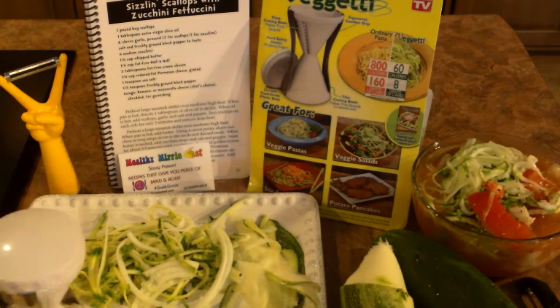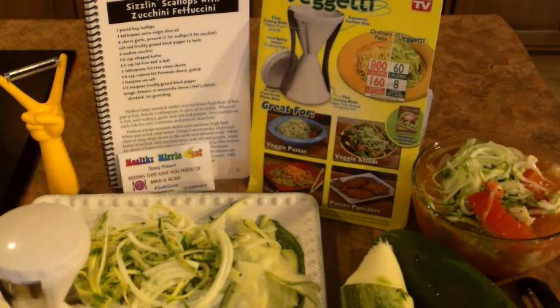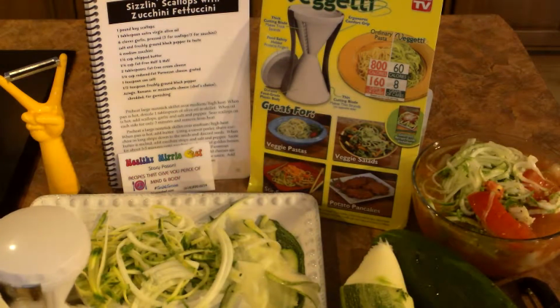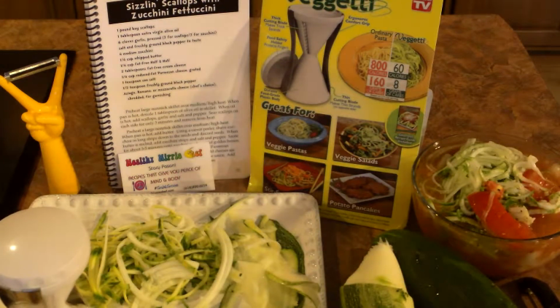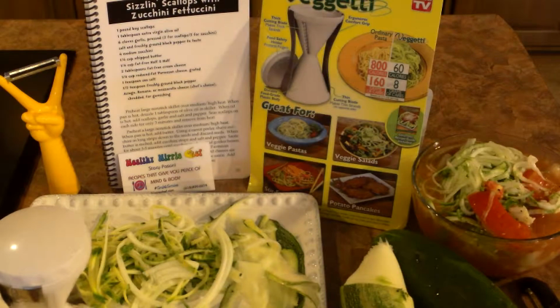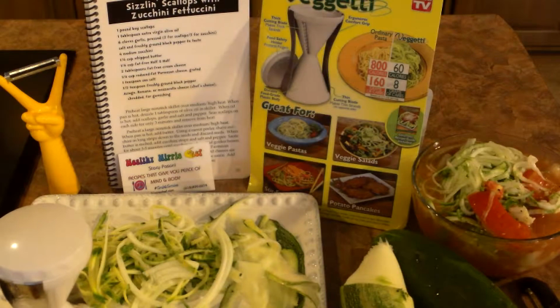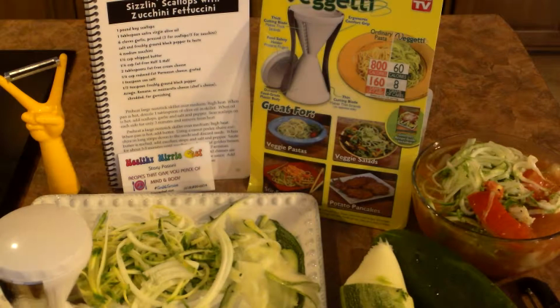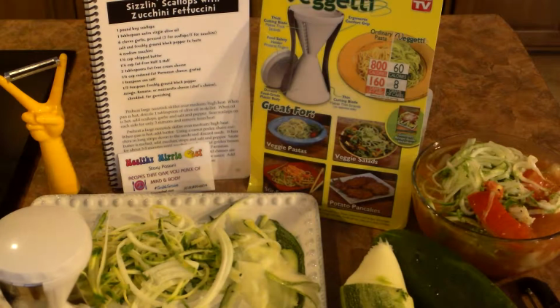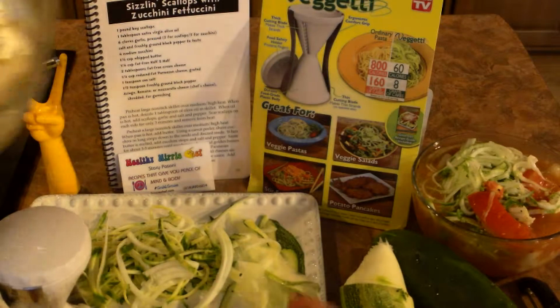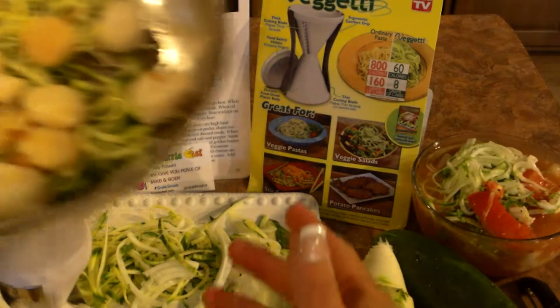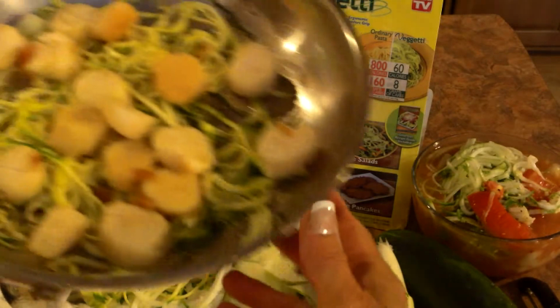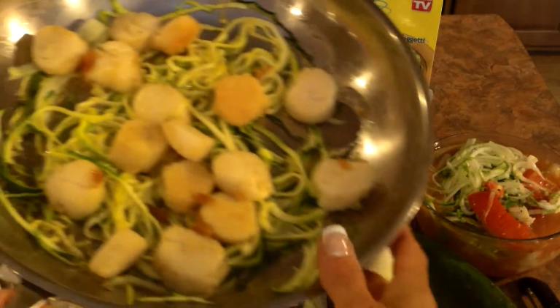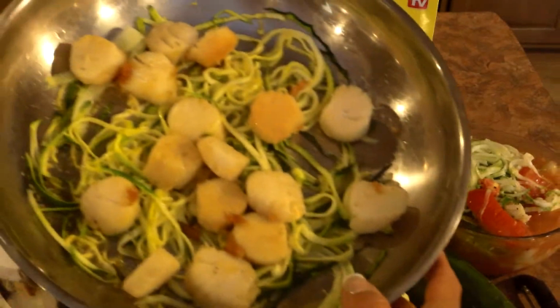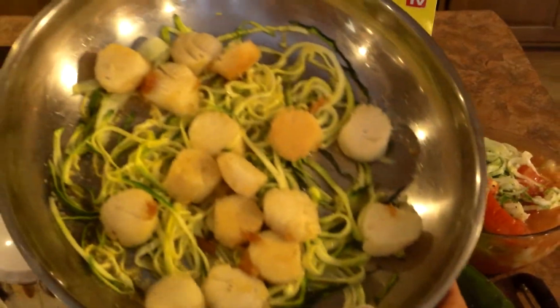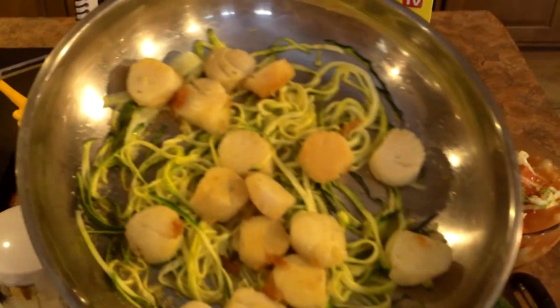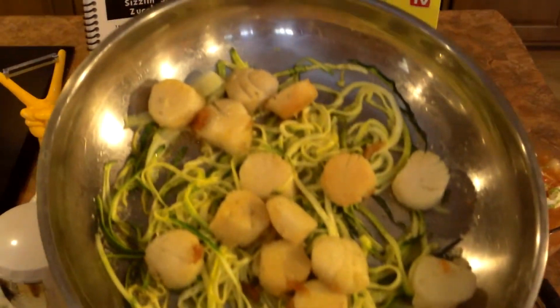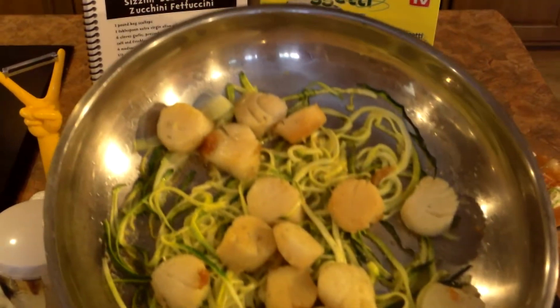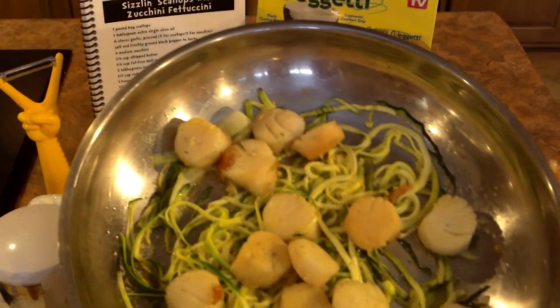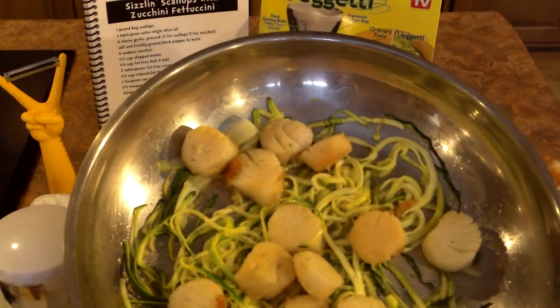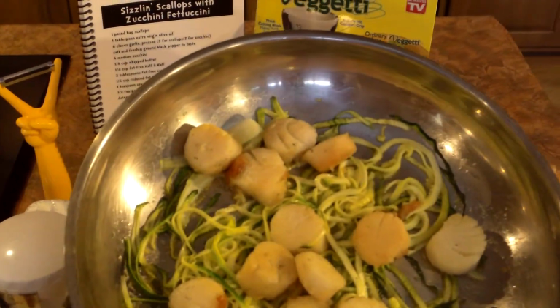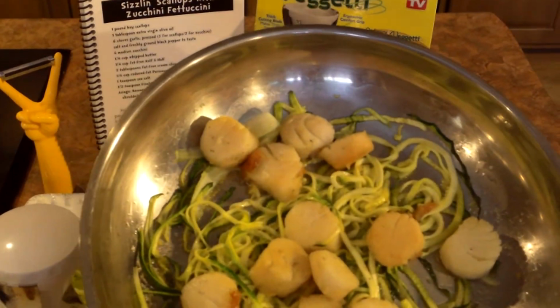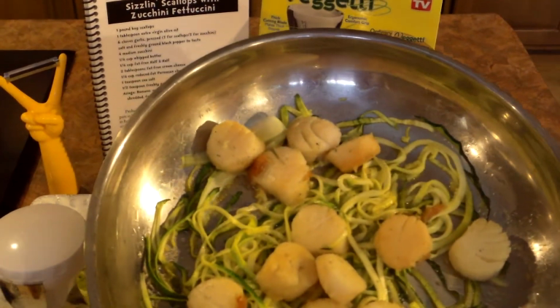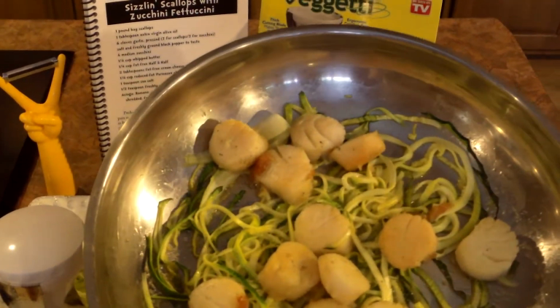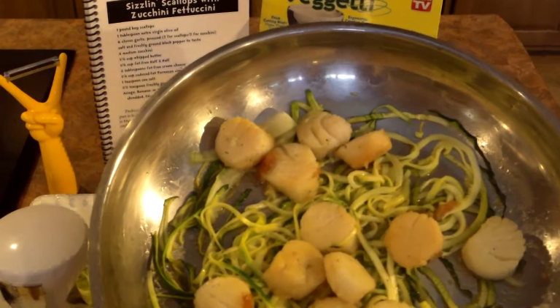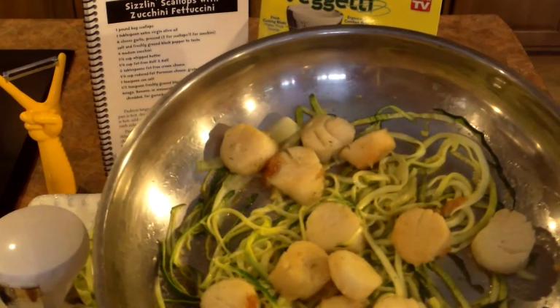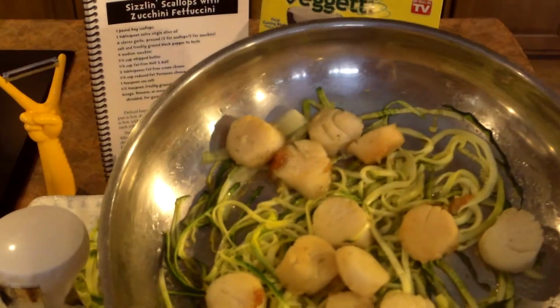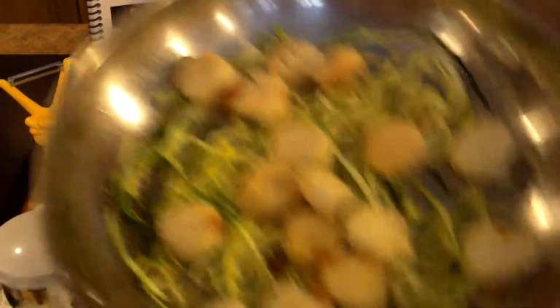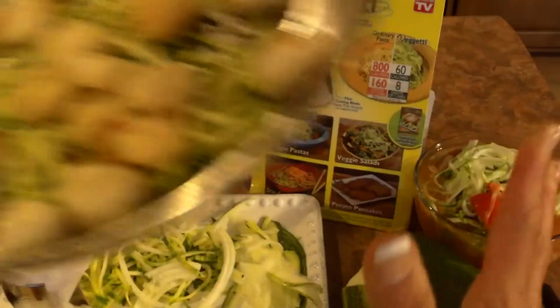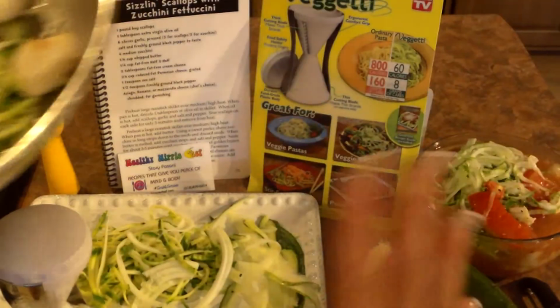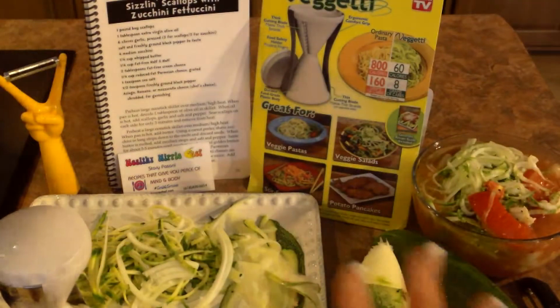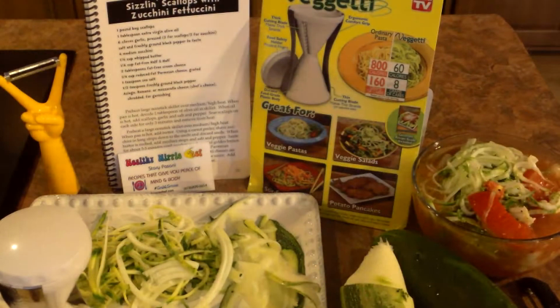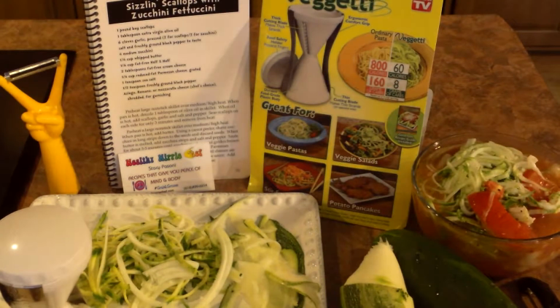The final product can kind of look like this. Here's my delicious scallops with my zucchini noodles — all healthy, low carb.